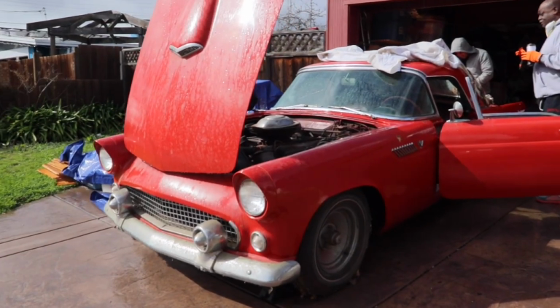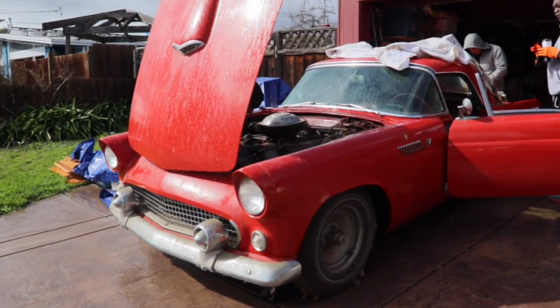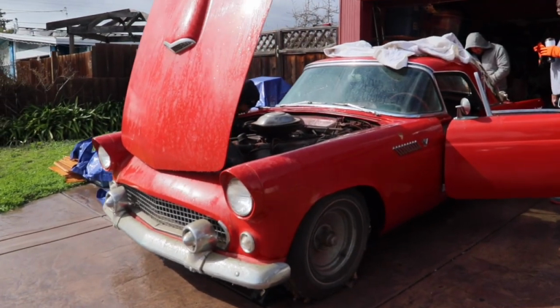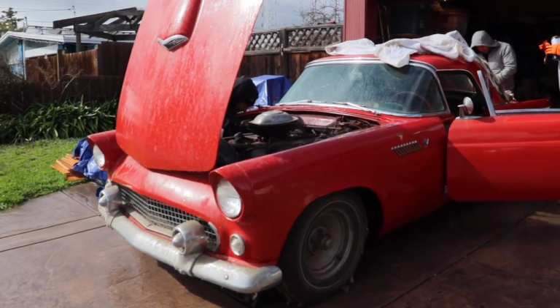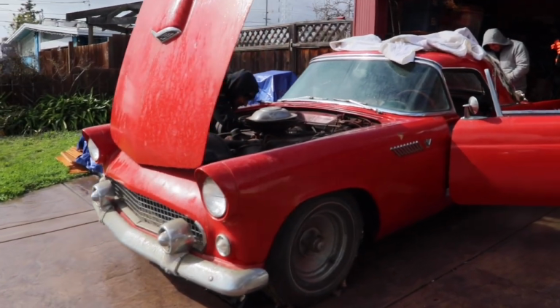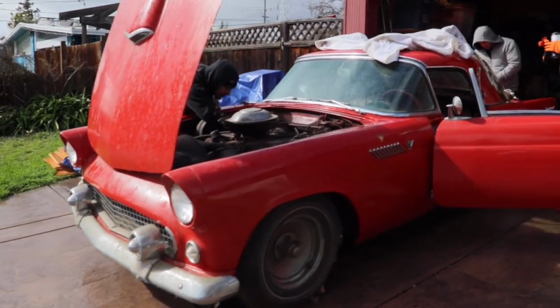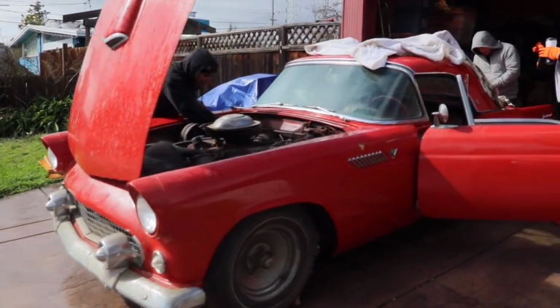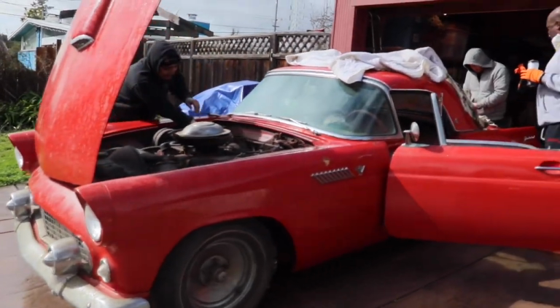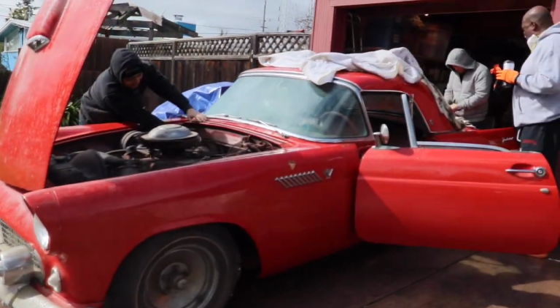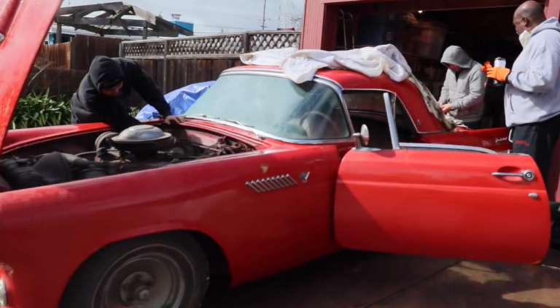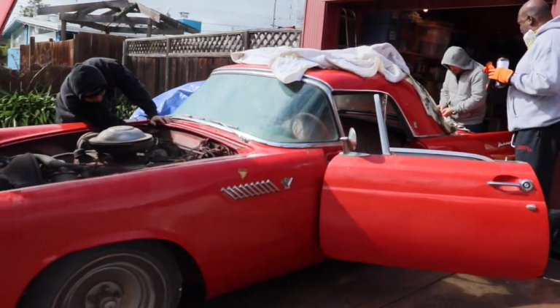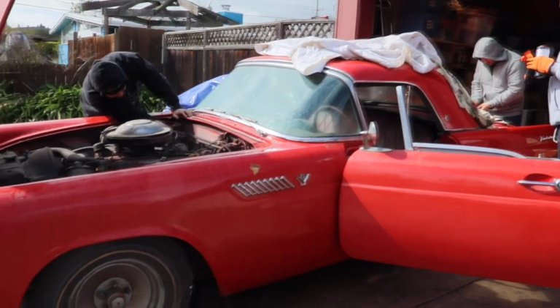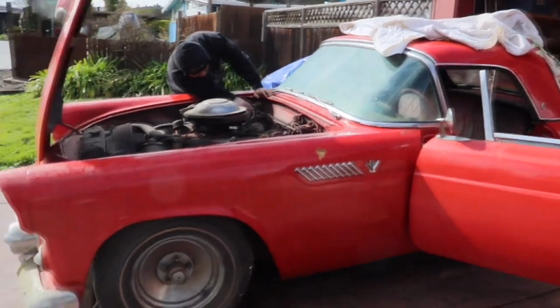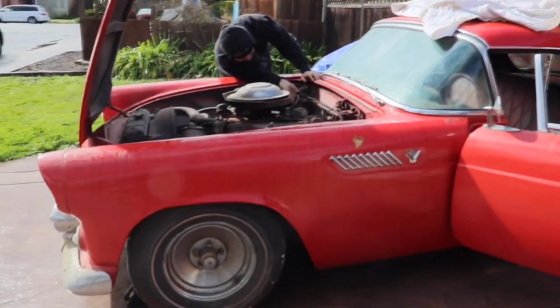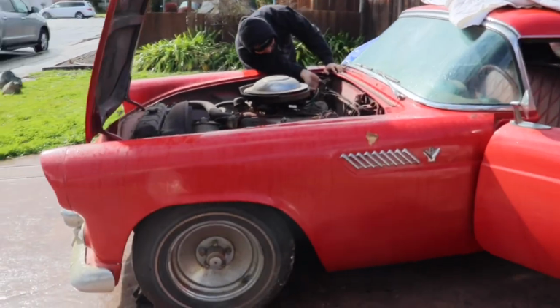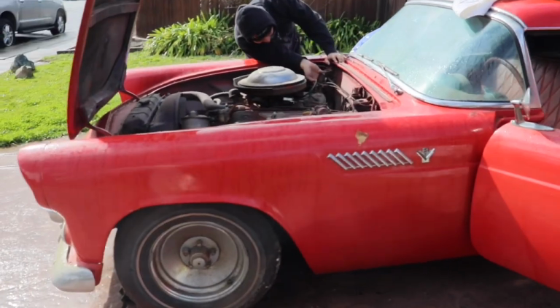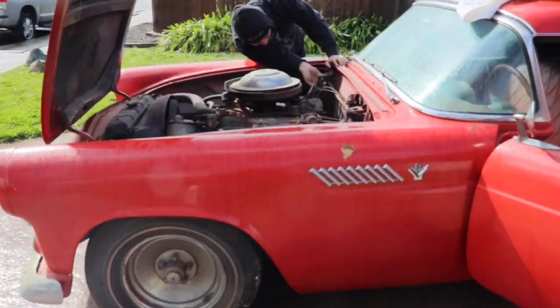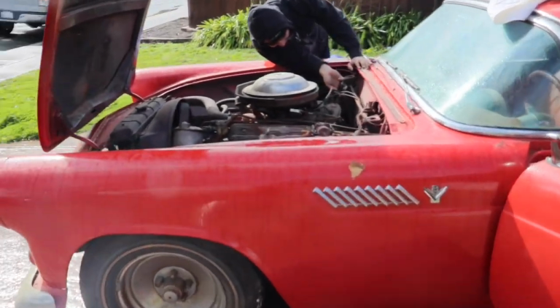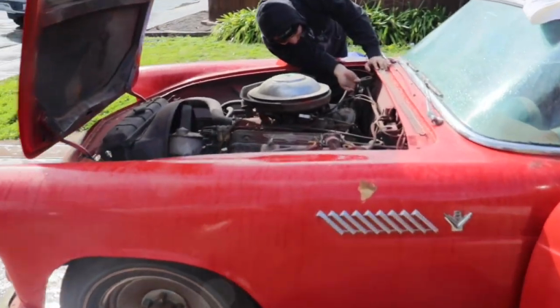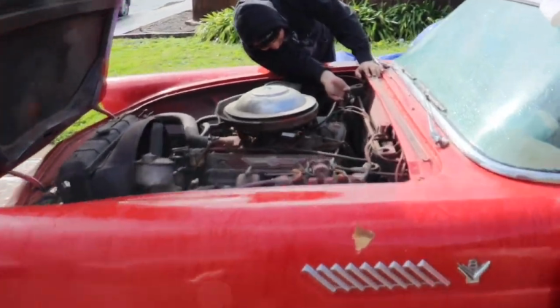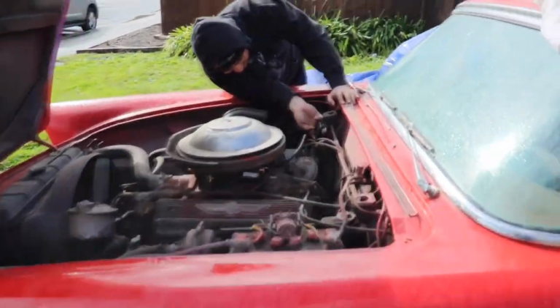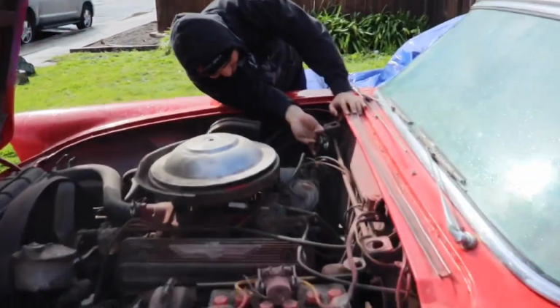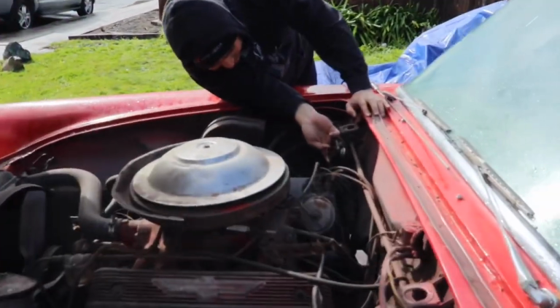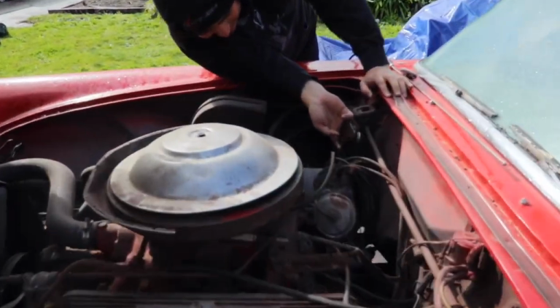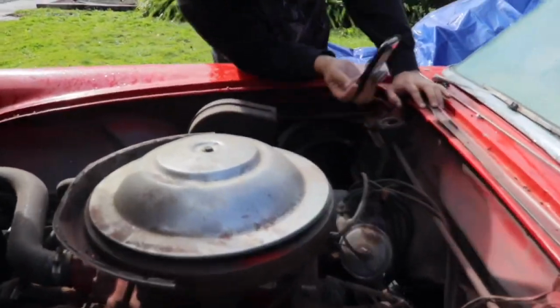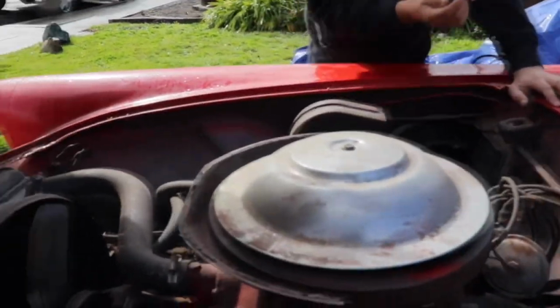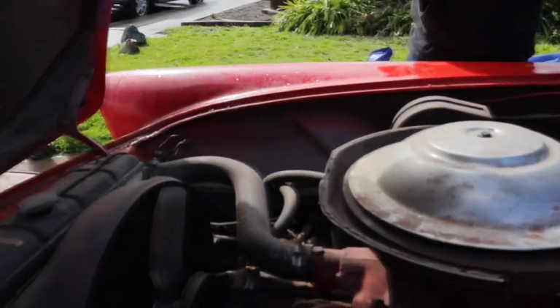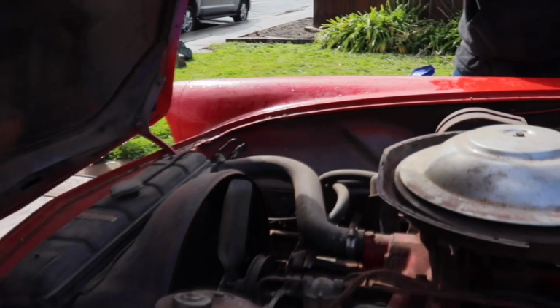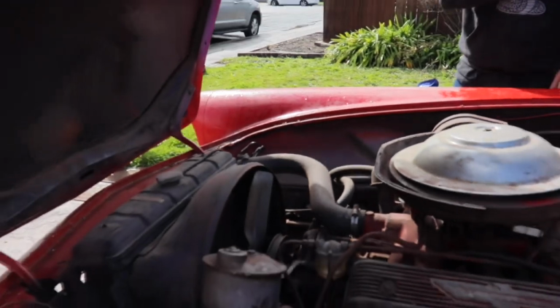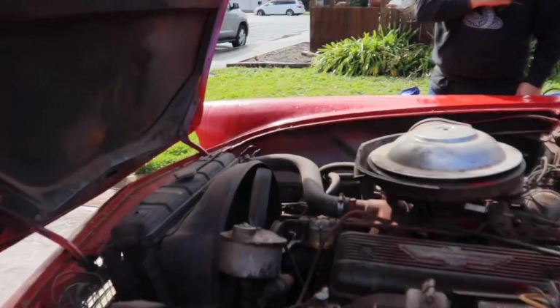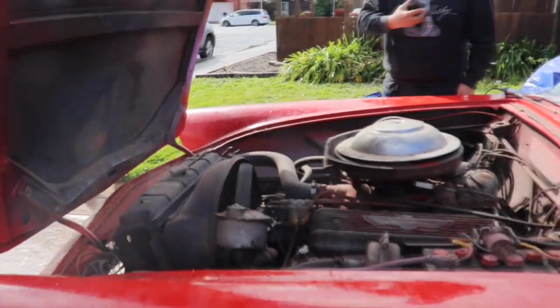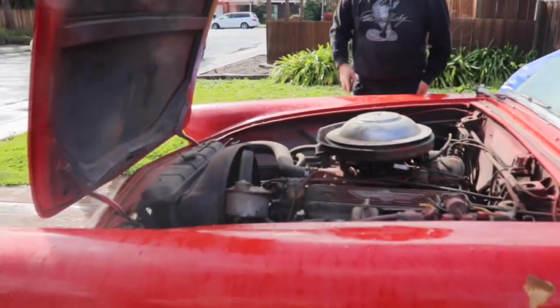Alright guys, so we got the car out. And man, is it a beauty. It's been sitting for 30 to 40 years, but it is still looking nice.